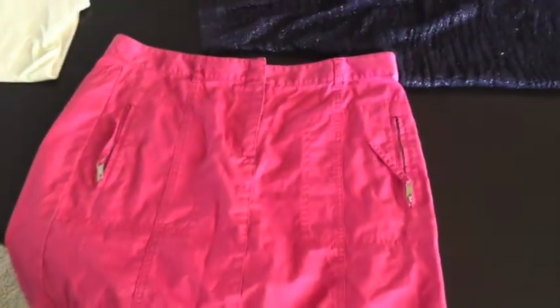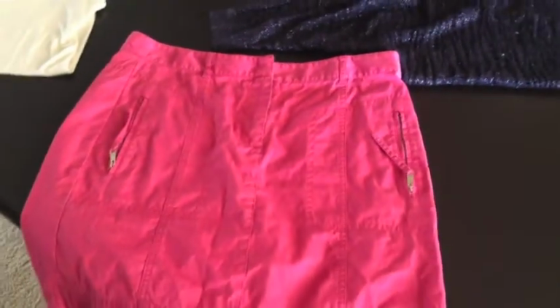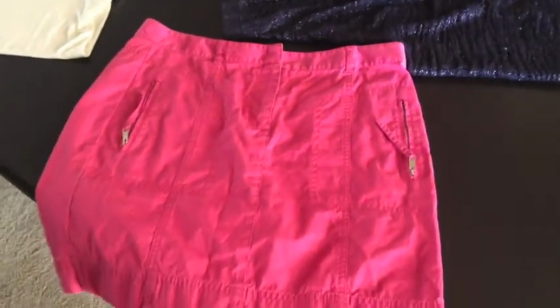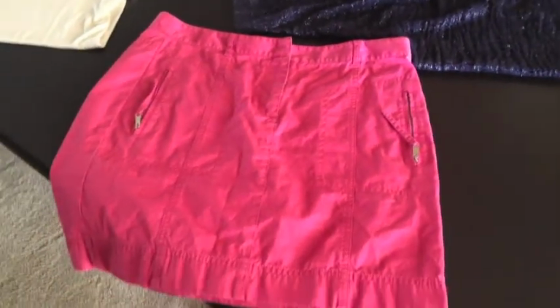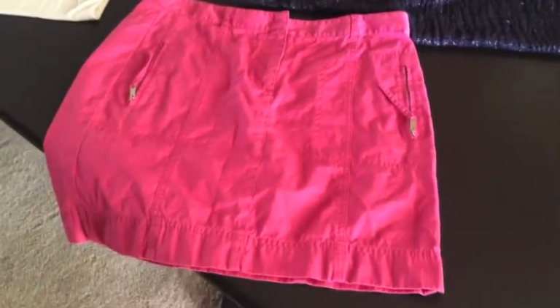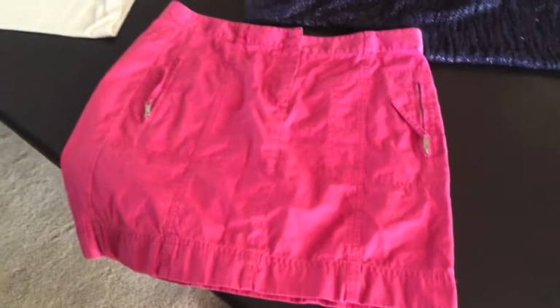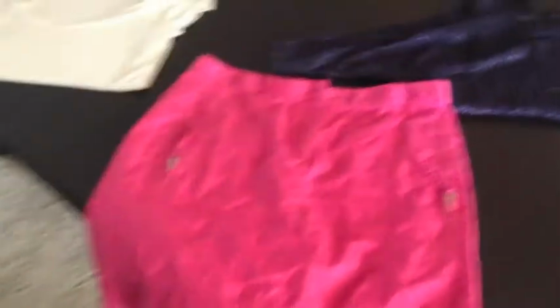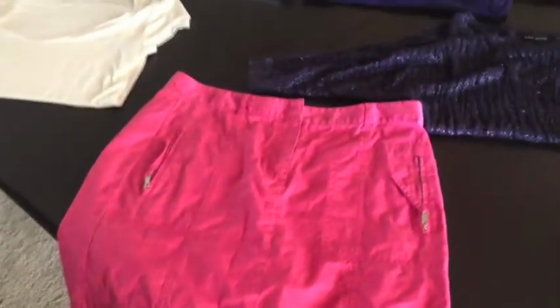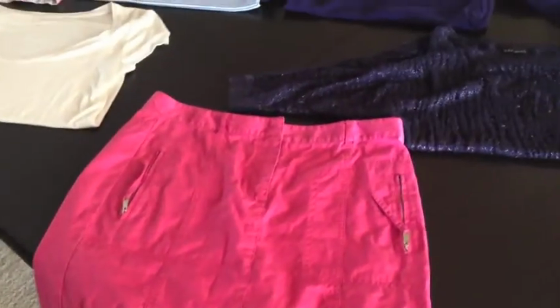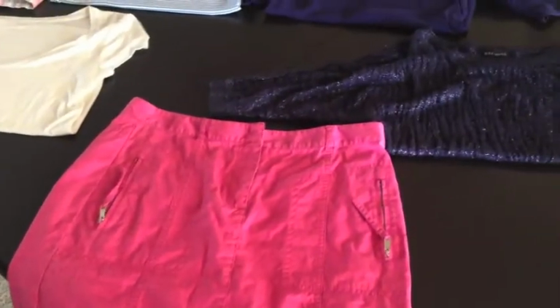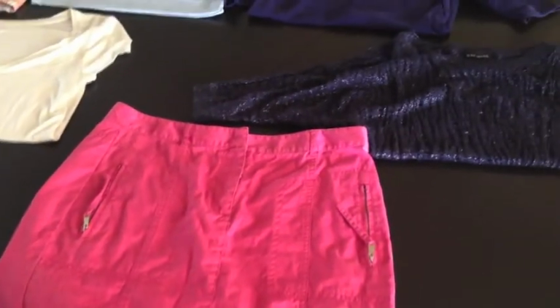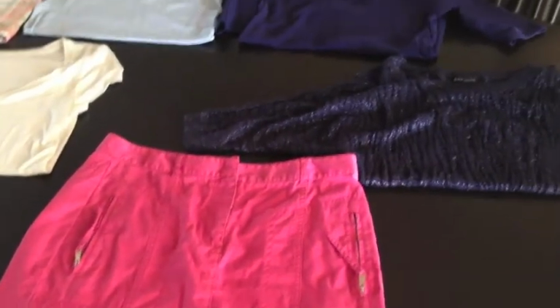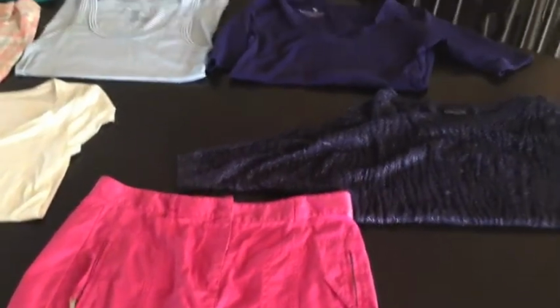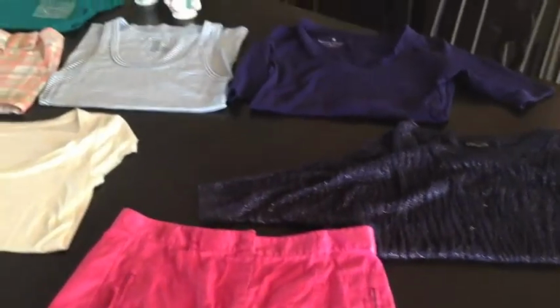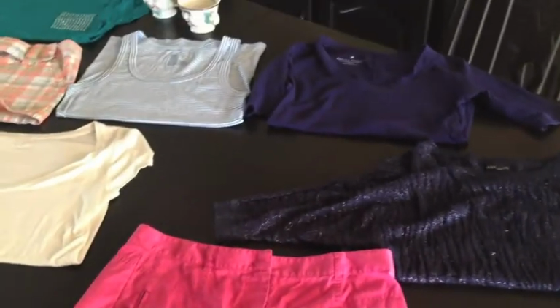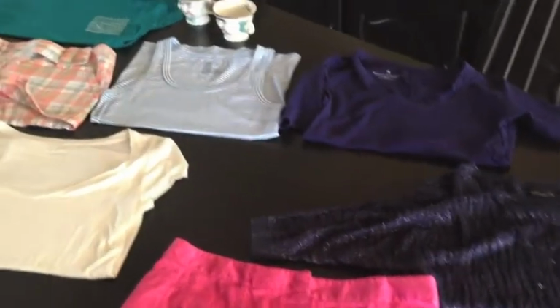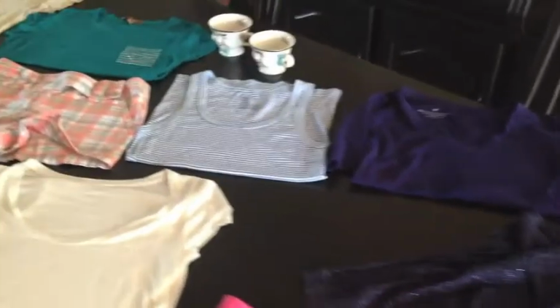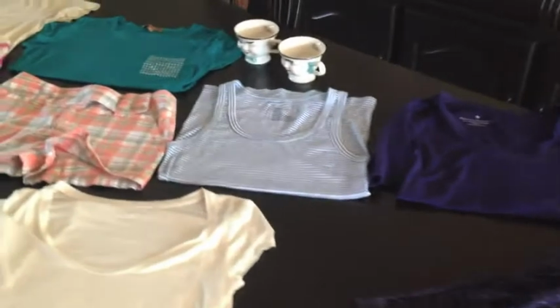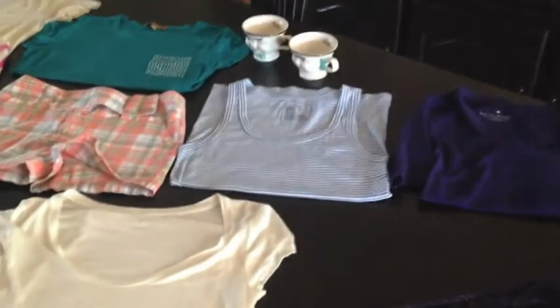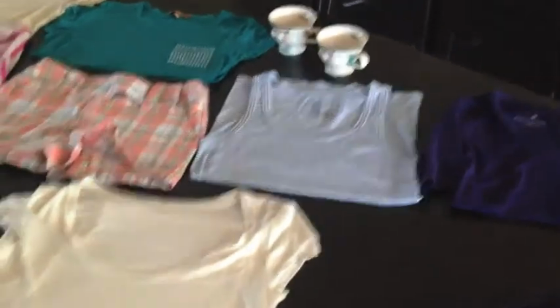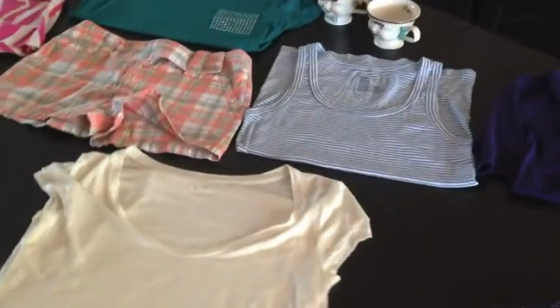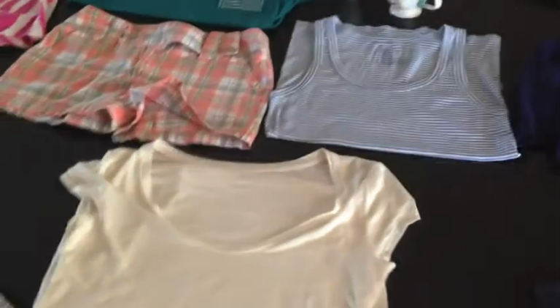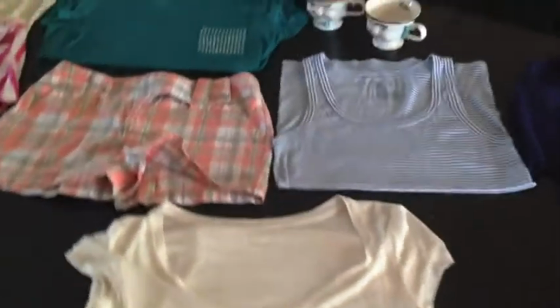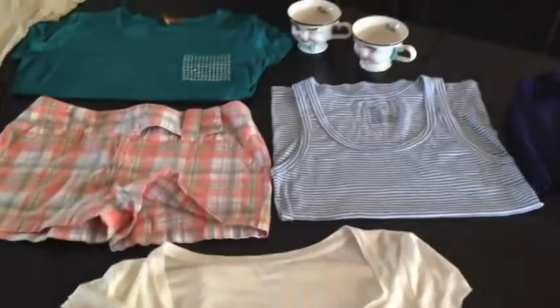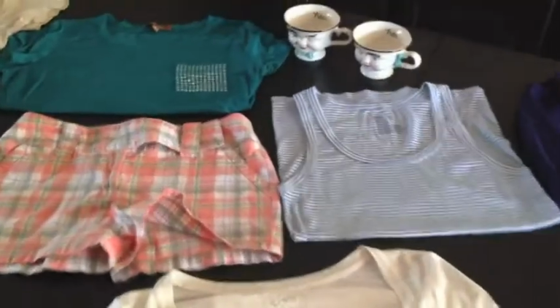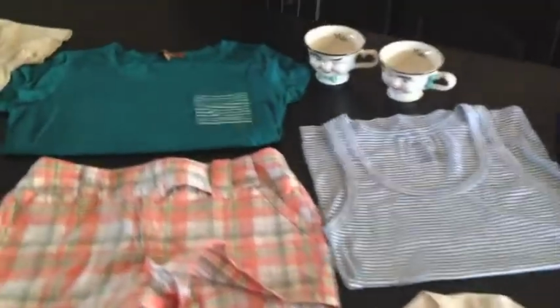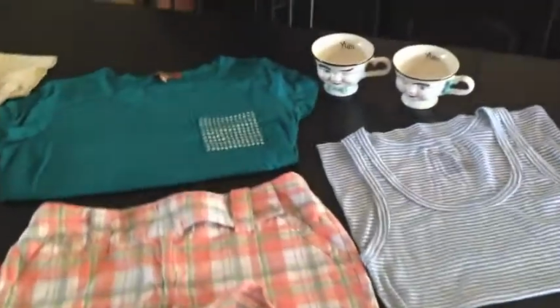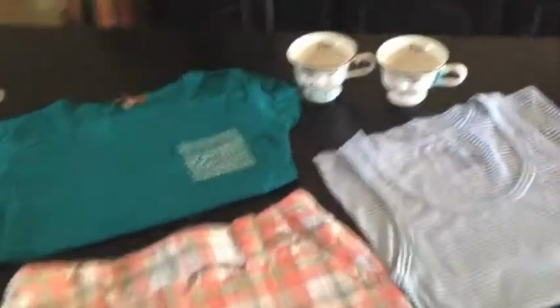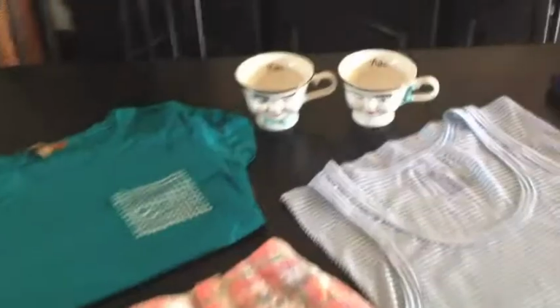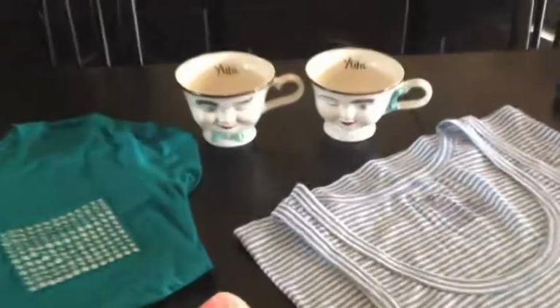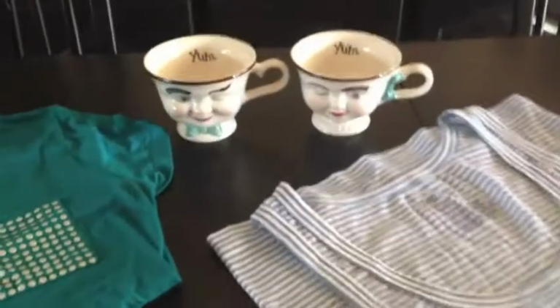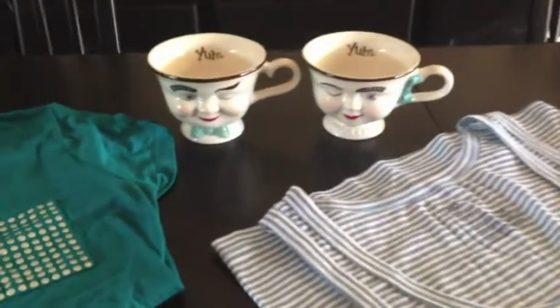So these are everything that I purchased today. I've been to Goodwill a couple of times but I just haven't been organized enough to do a haul. I hope you enjoyed my little haul and I will see you in the next video.